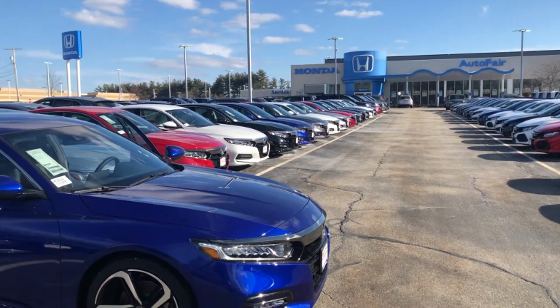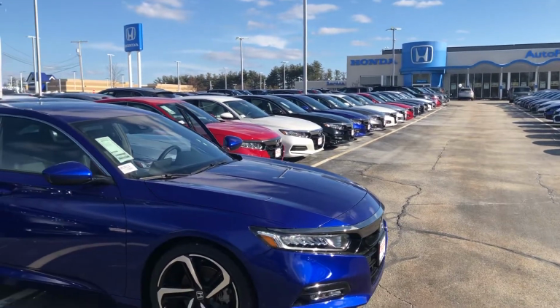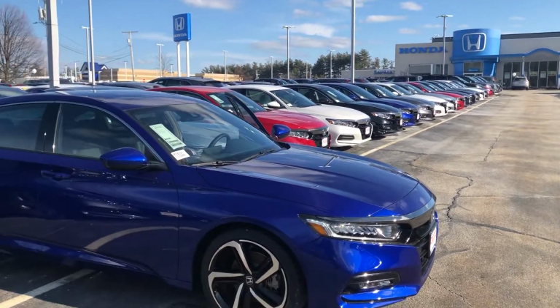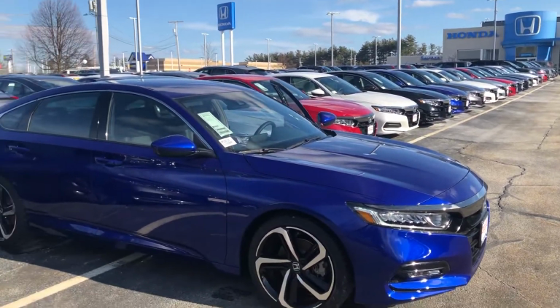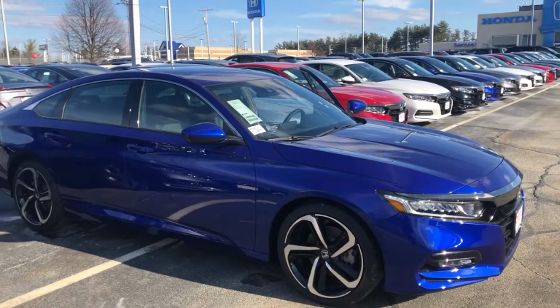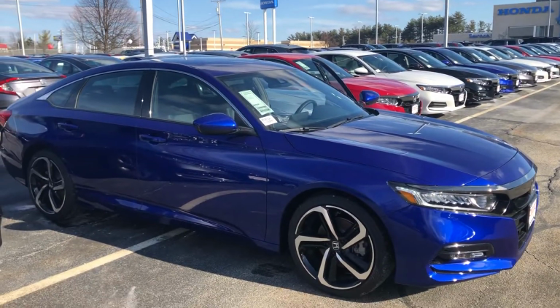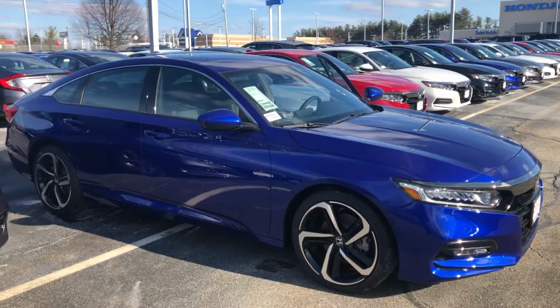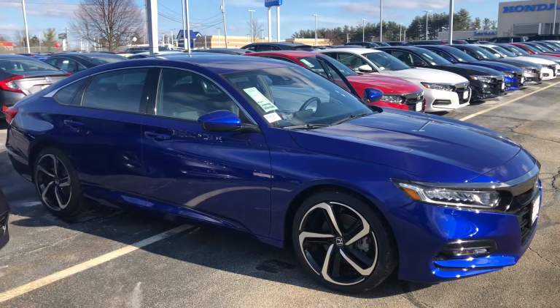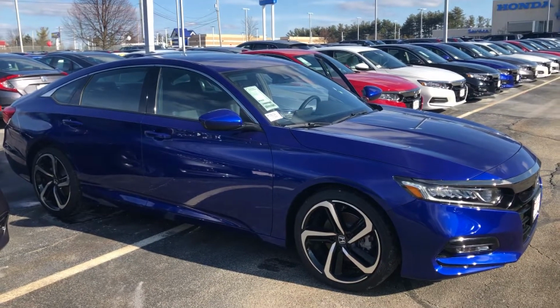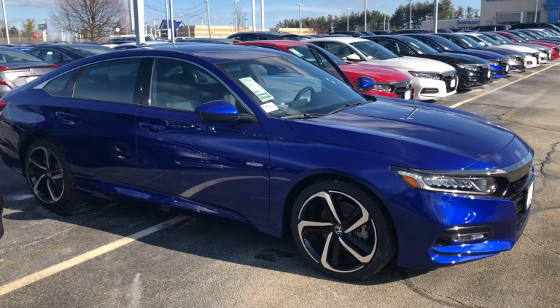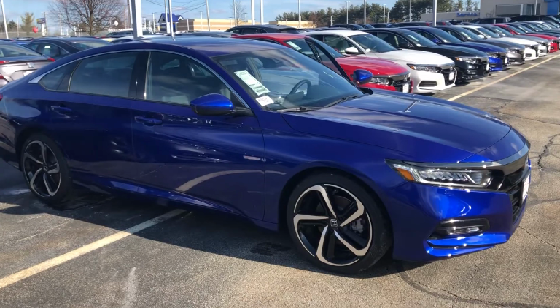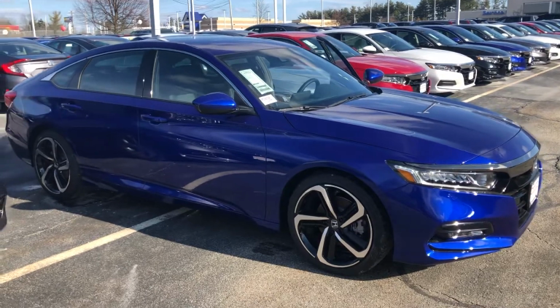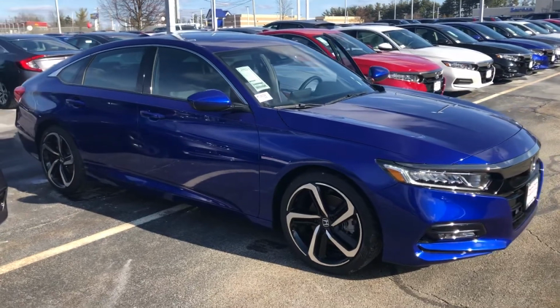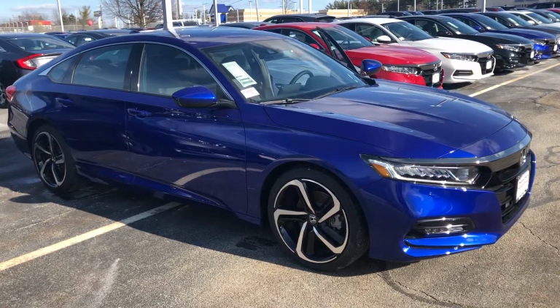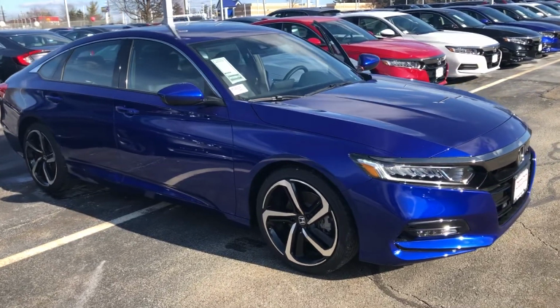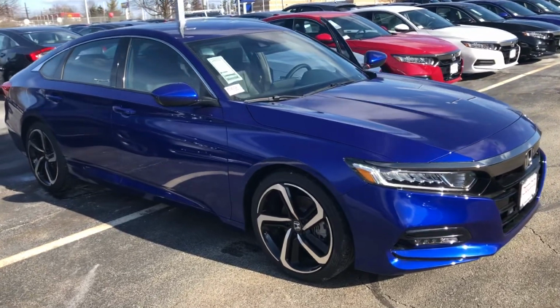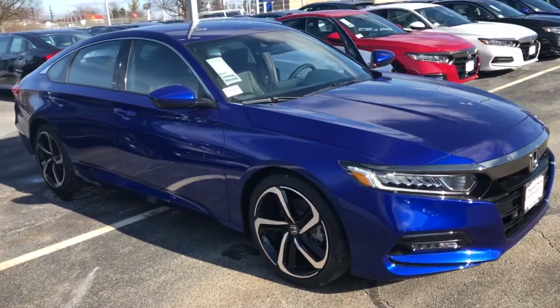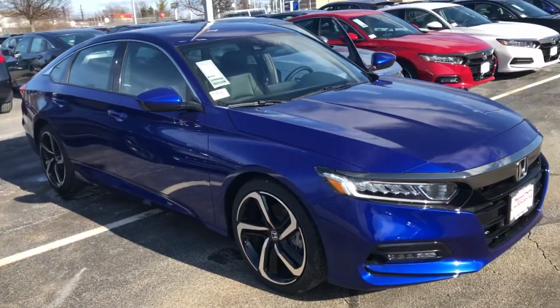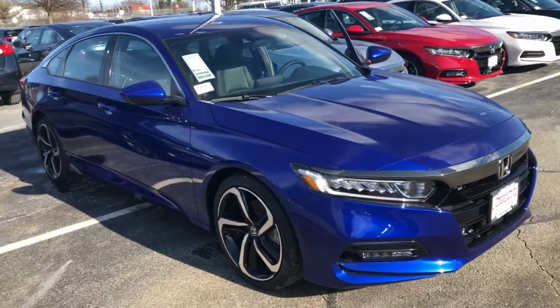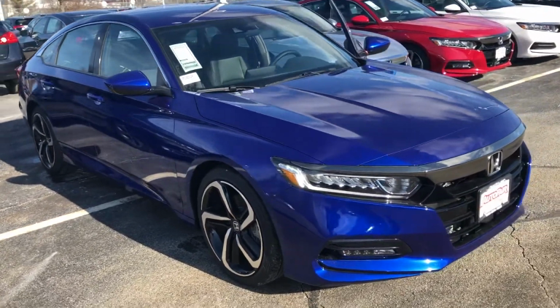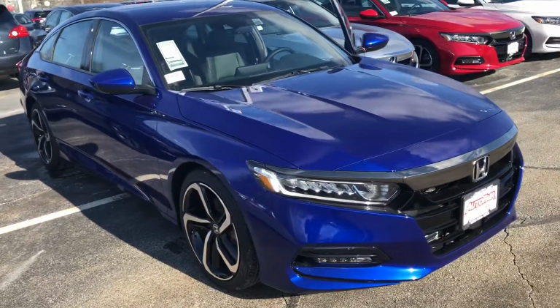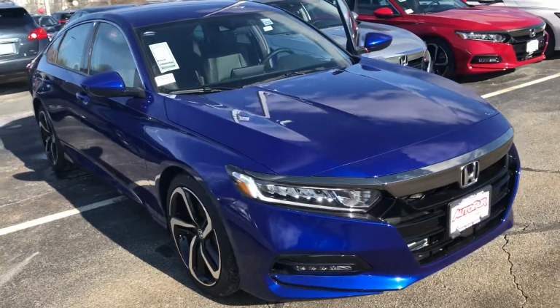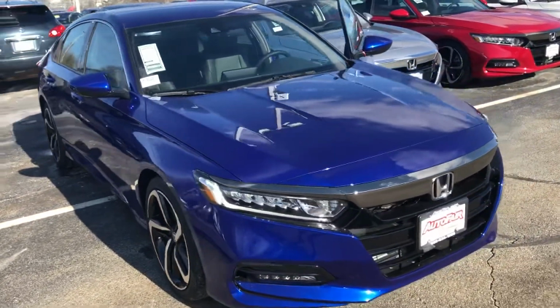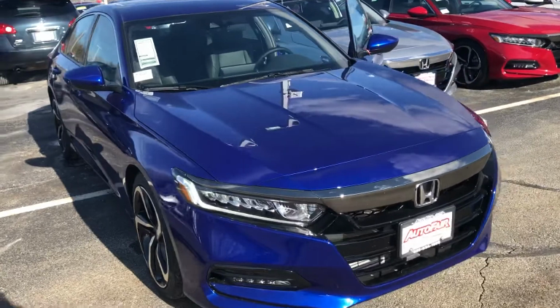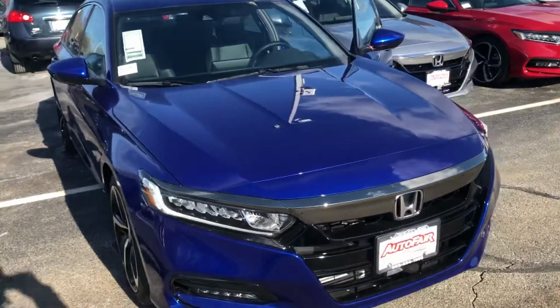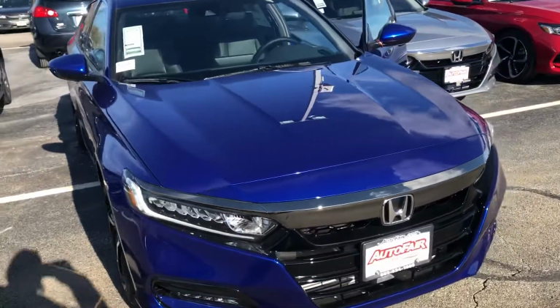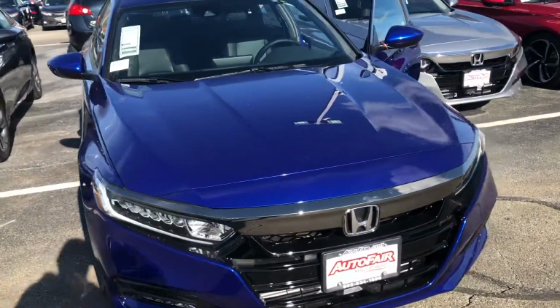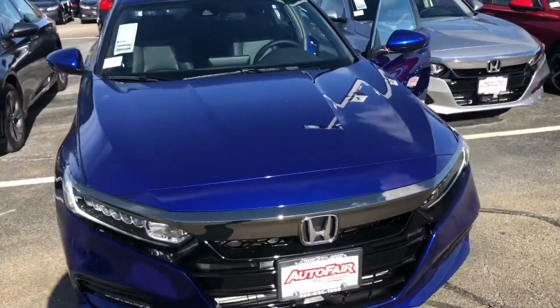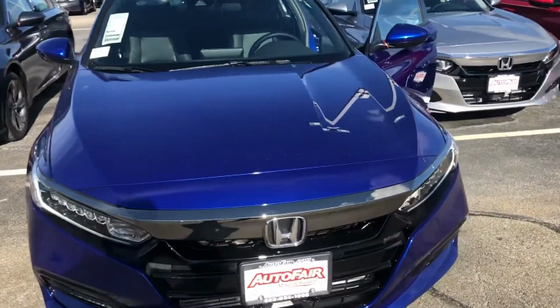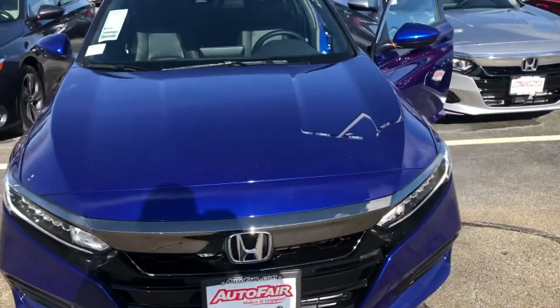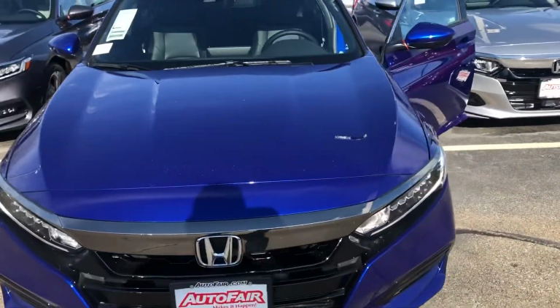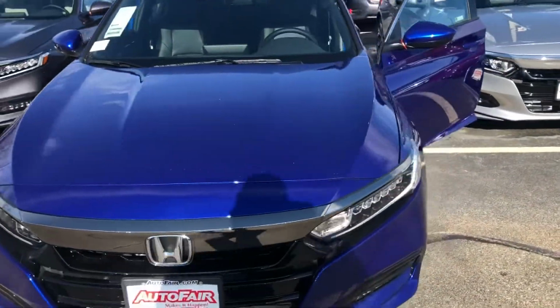Hey there Patrick, this is Bob Black over at AutoFair Honda in Manchester, New Hampshire. Thank you for your interest in the 2019 Honda Accord Sport. This is in the Still Night Pearl with black interior.